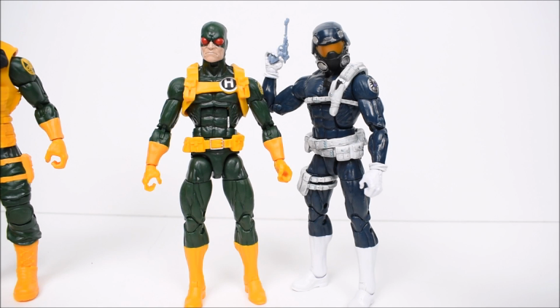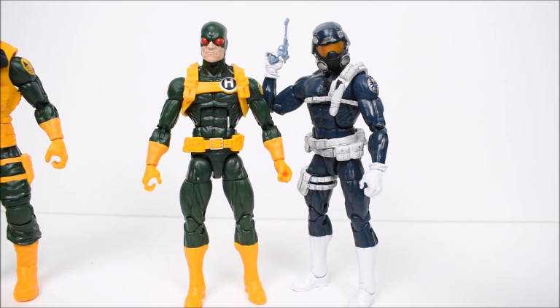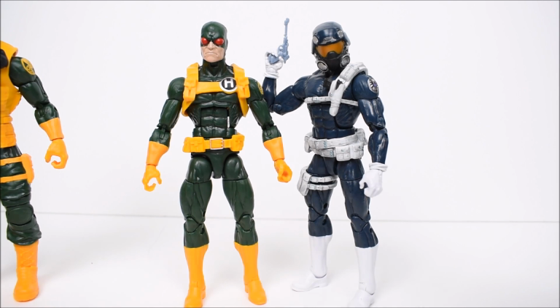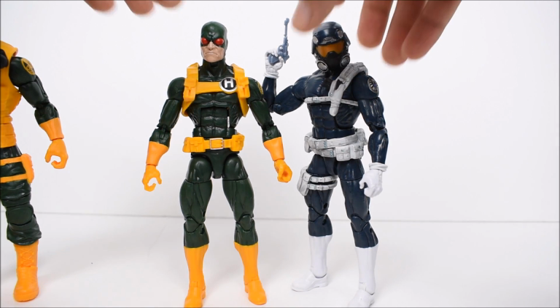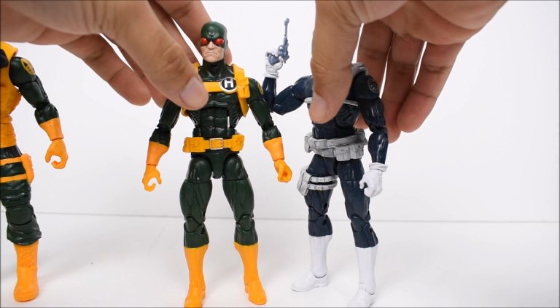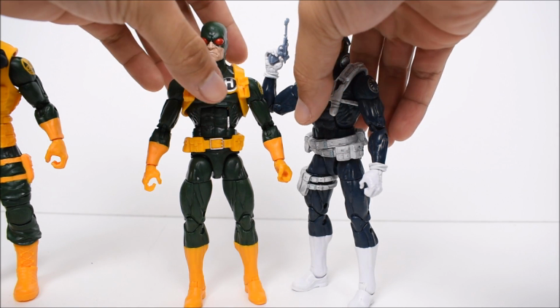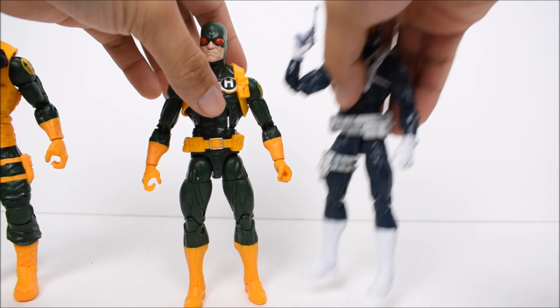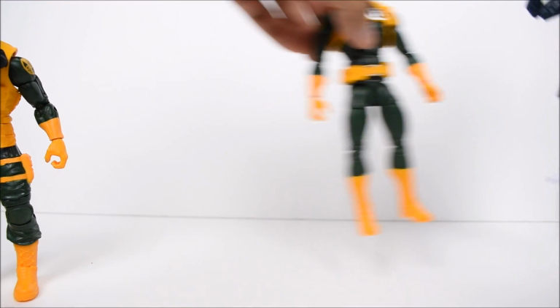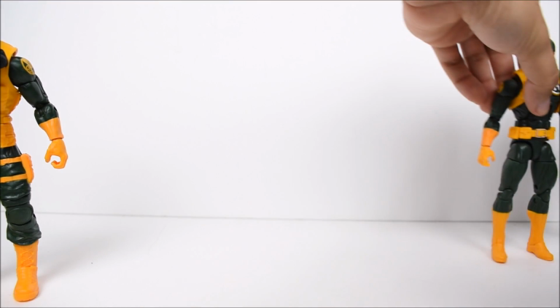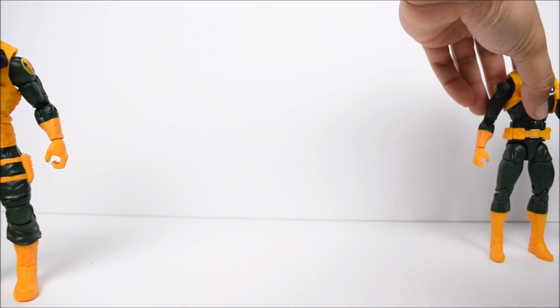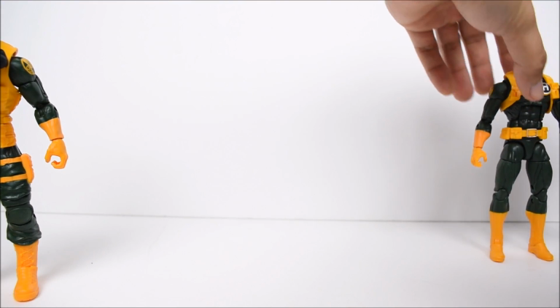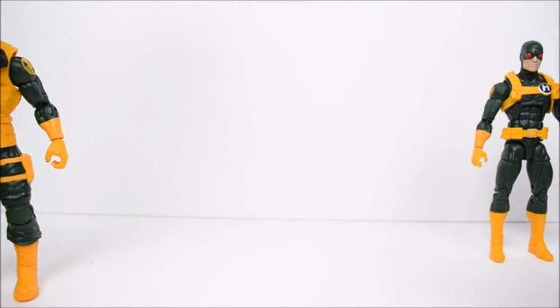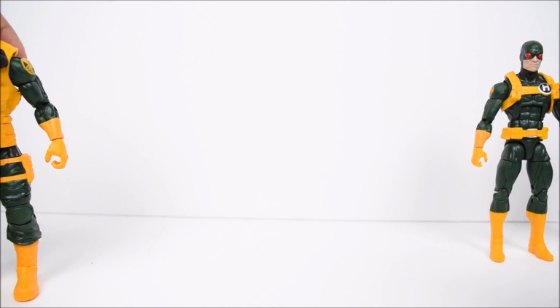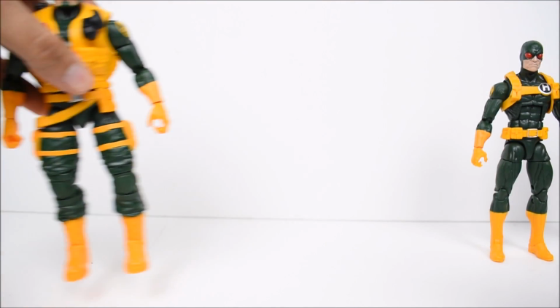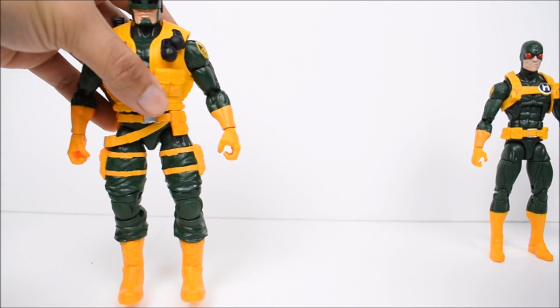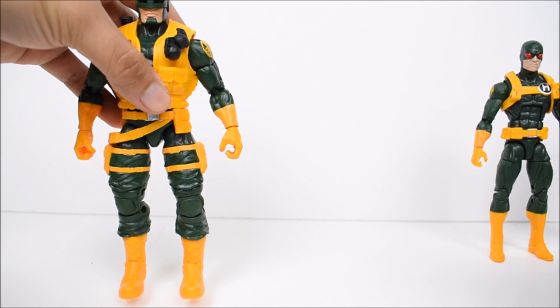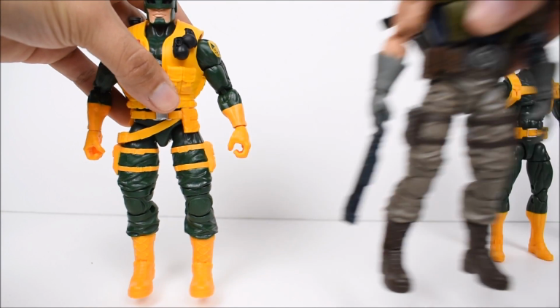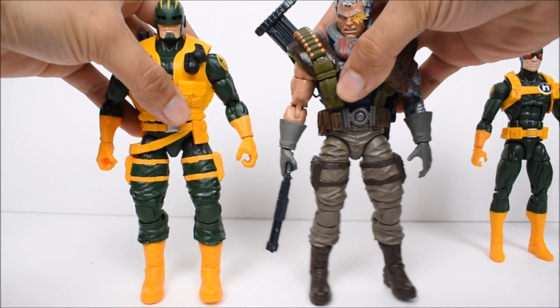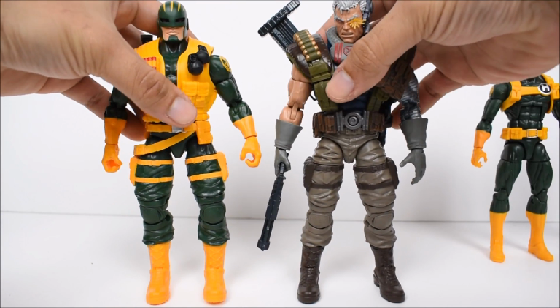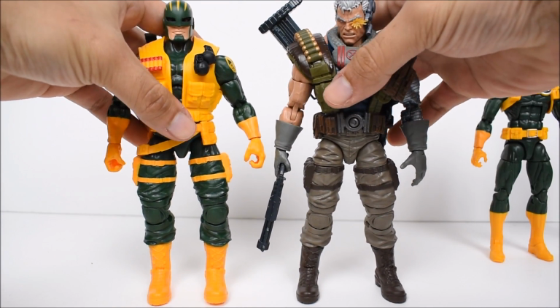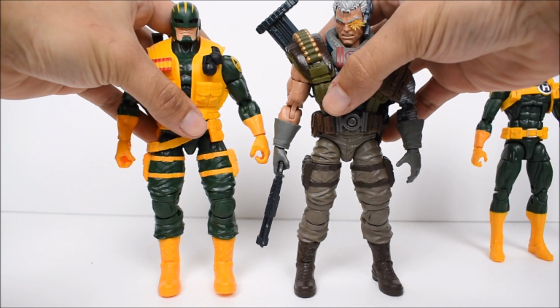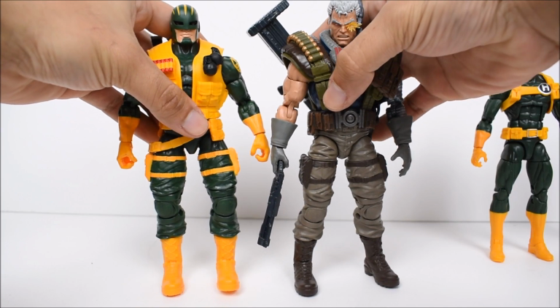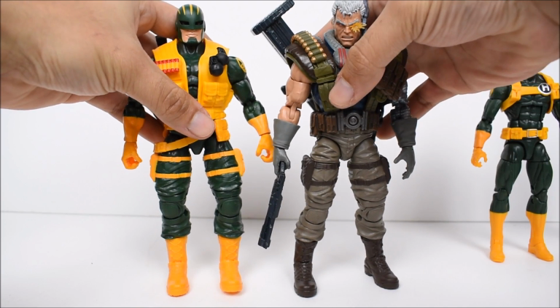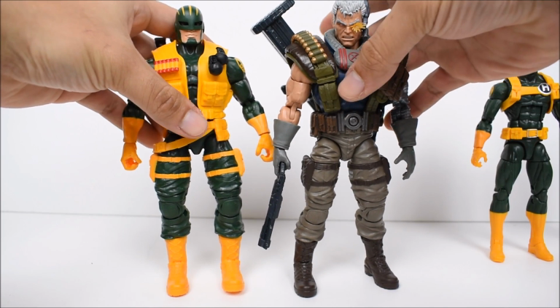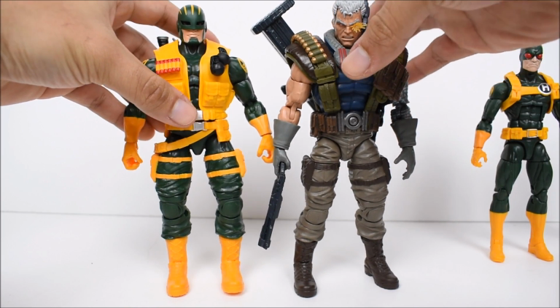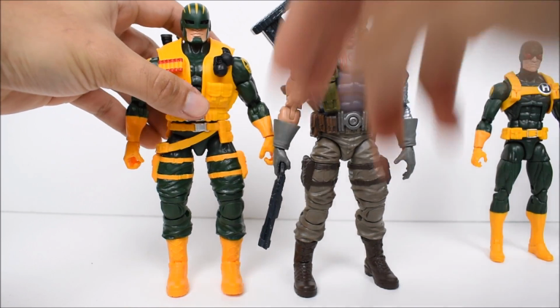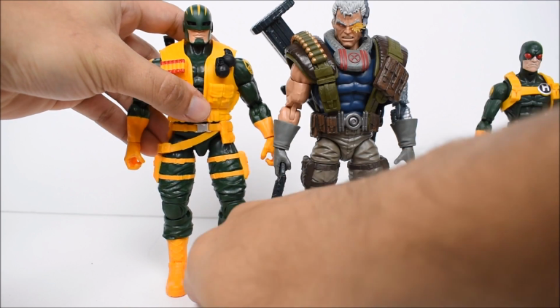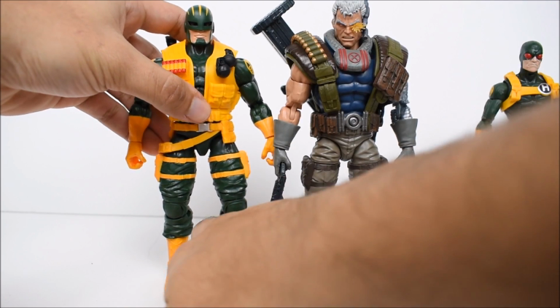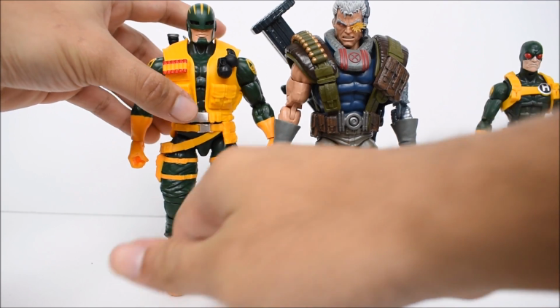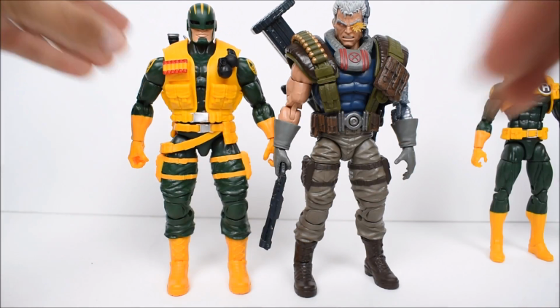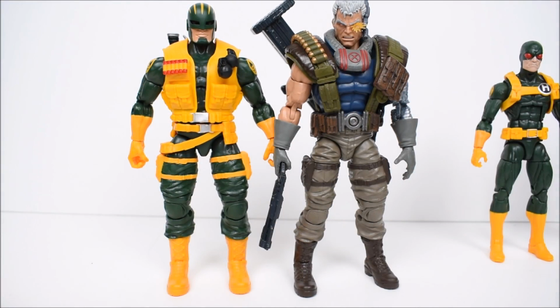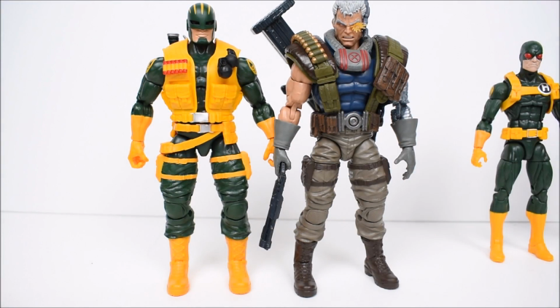Here we have the Hydra Soldier next to the S.H.I.E.L.D. Soldier — same body mold, but a very different look, with similar helmets. Then moving to compare the Enforcer next to Cable, which shares the same body mold as well. Cable appears to be standing a little bit taller.